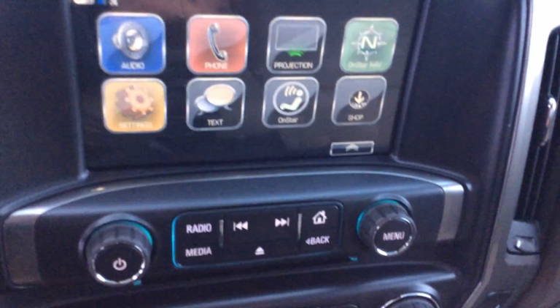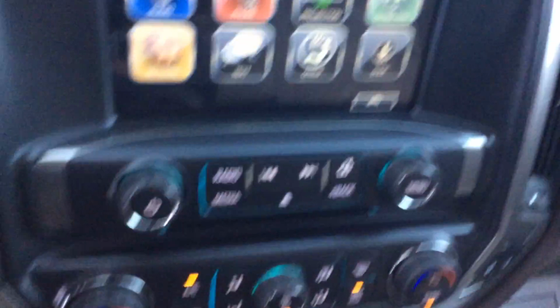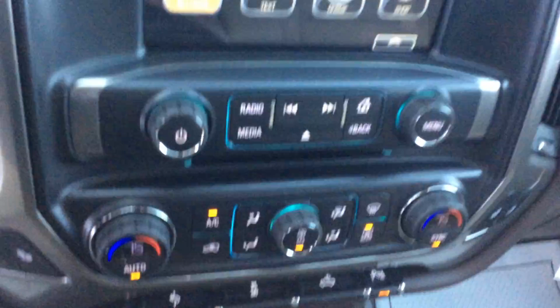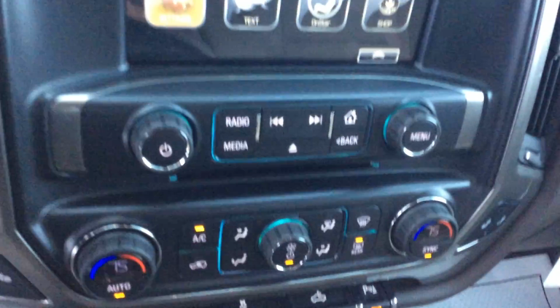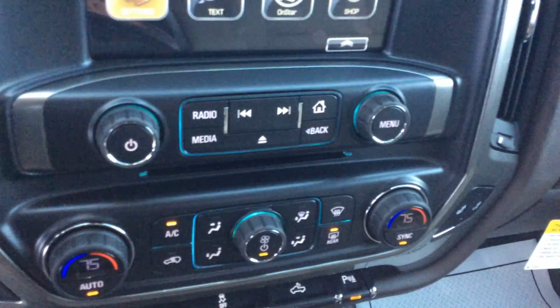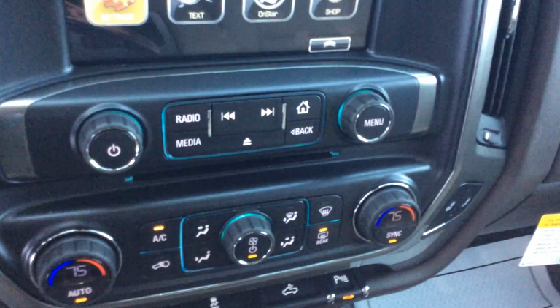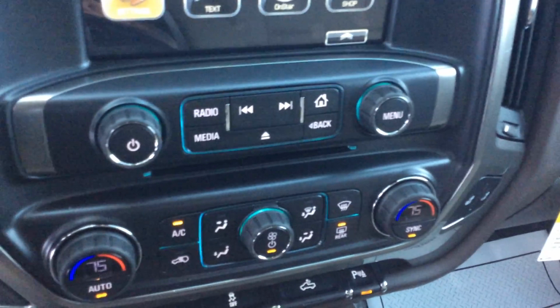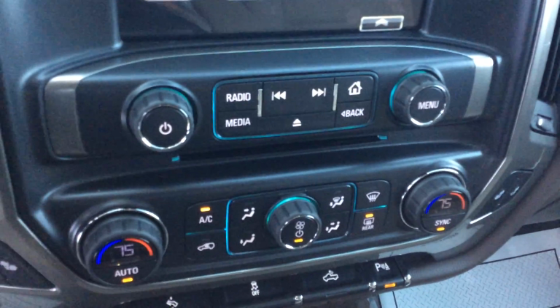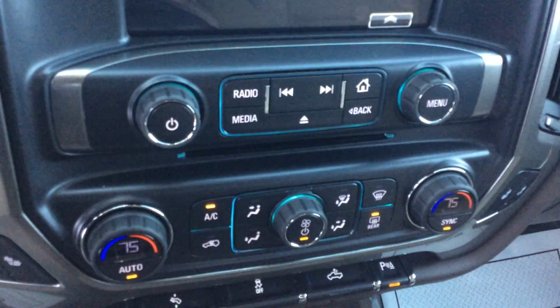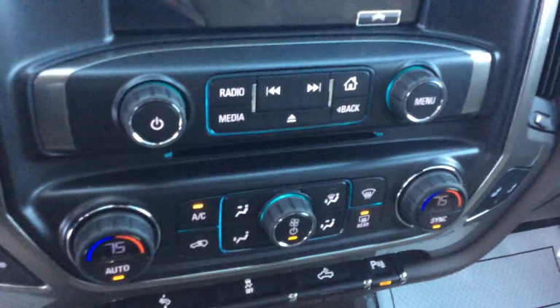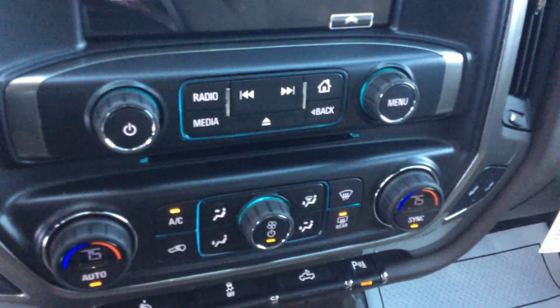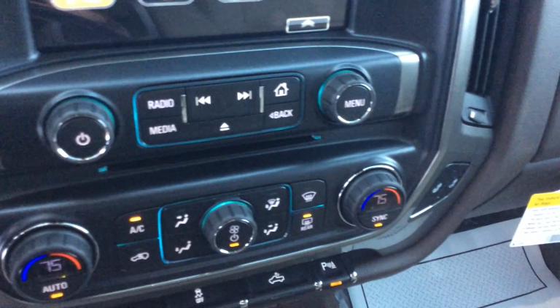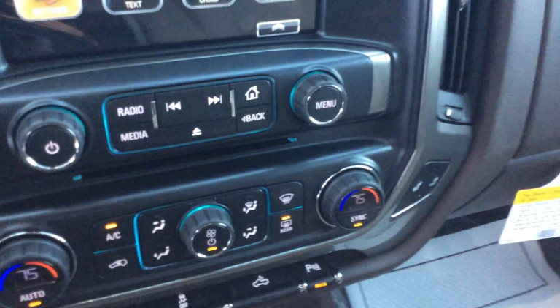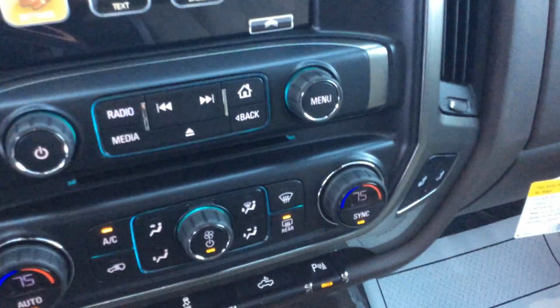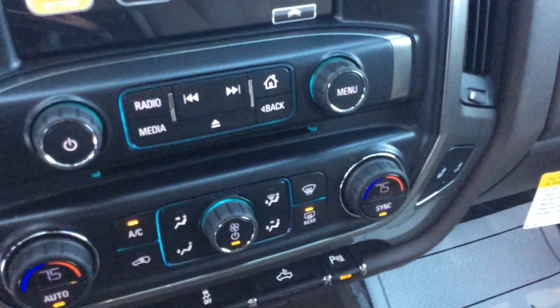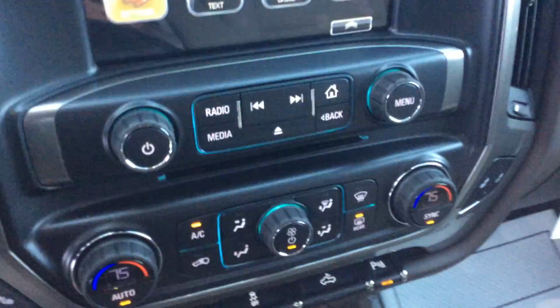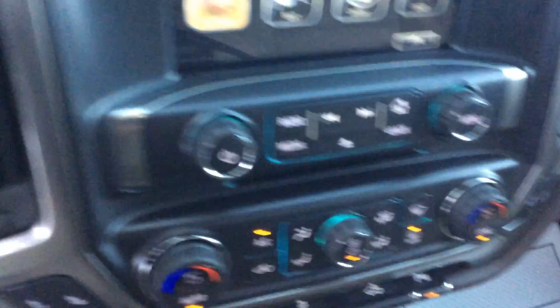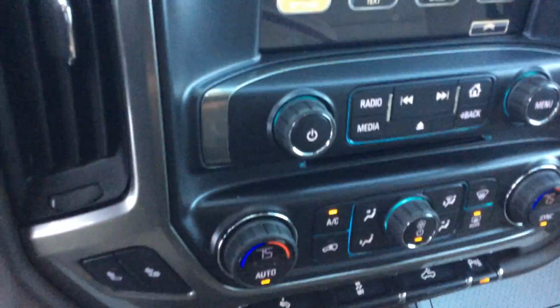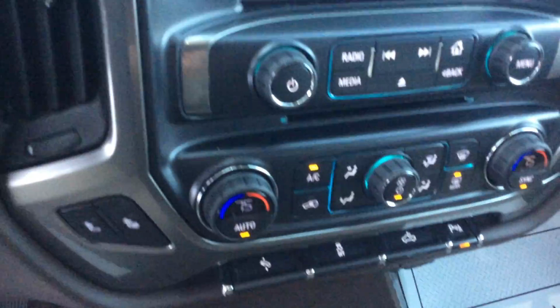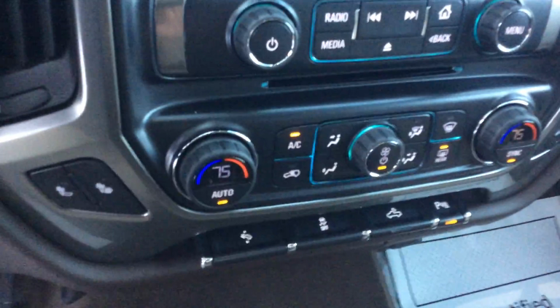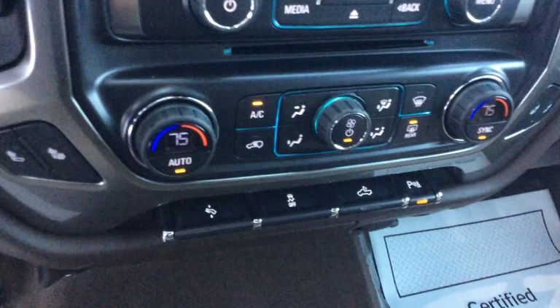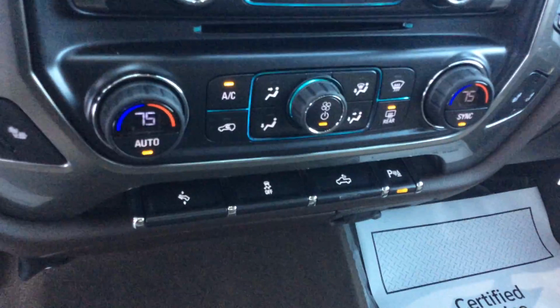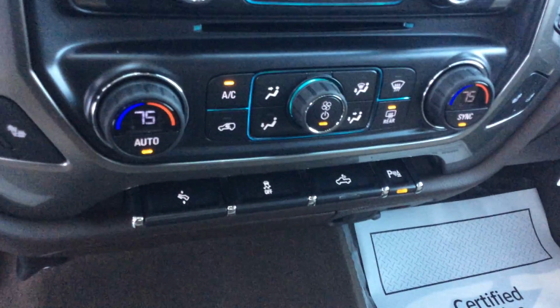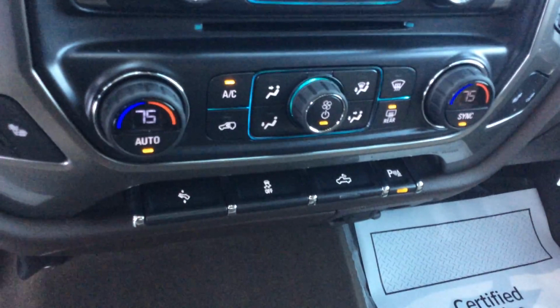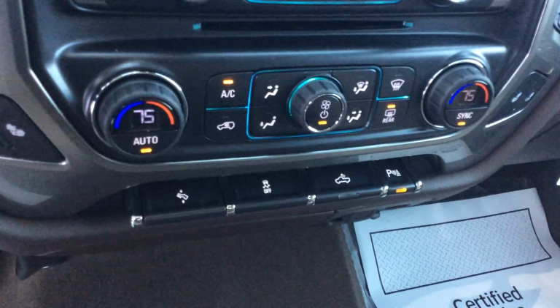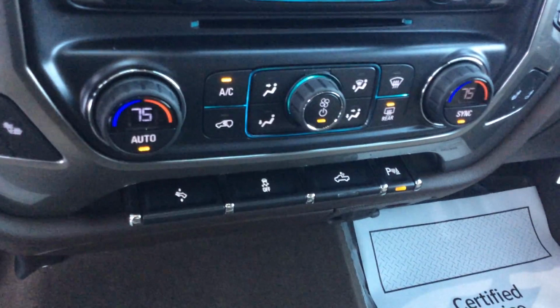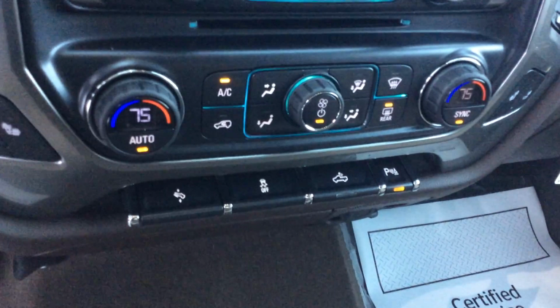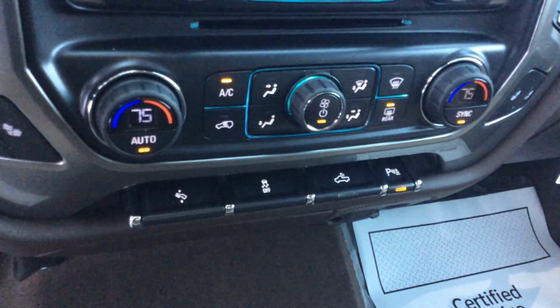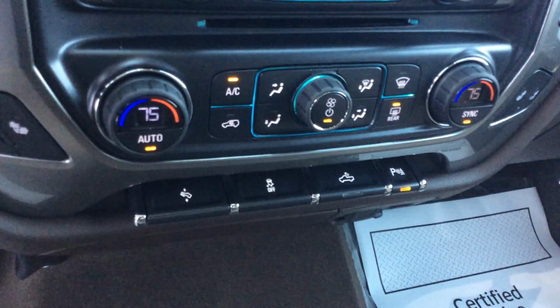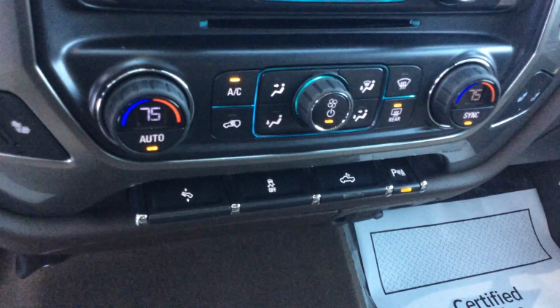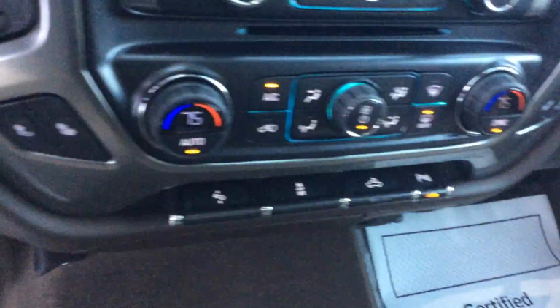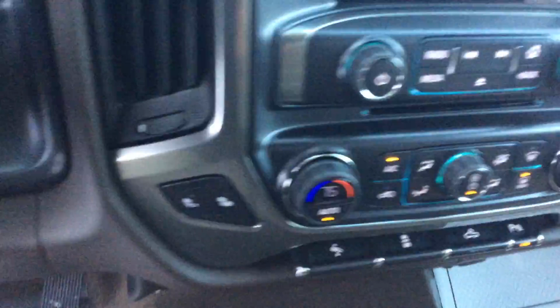Now, down below that, I'm going to have the dual climate control for both the passenger and the driver, and I'm also going to have the heated seats for both the passenger and the driver. Down below there are my switches for the power pedals, cargo lights, and rear park assist.